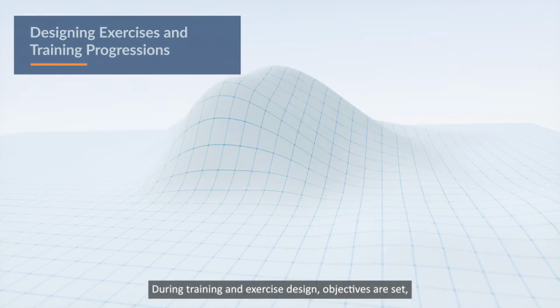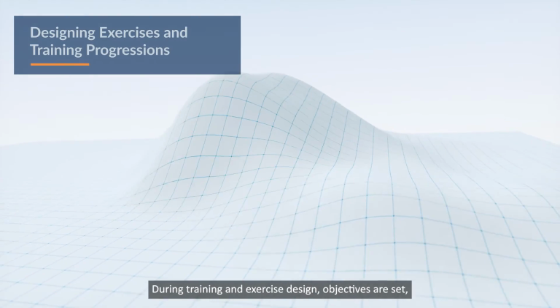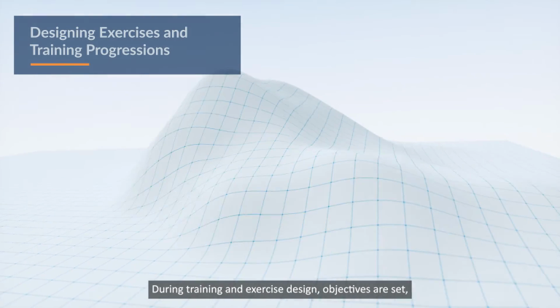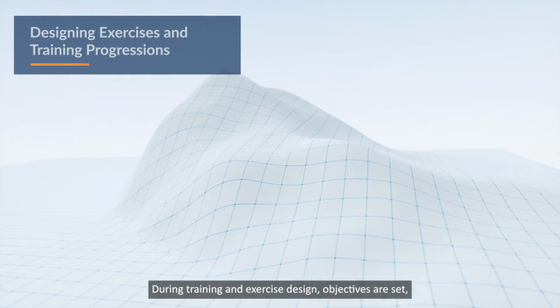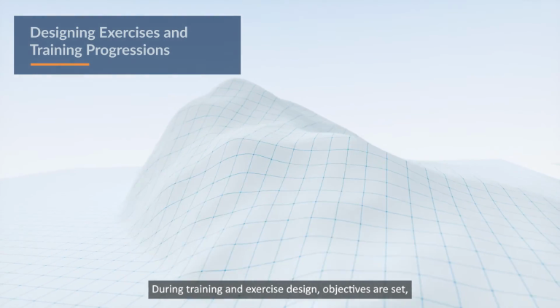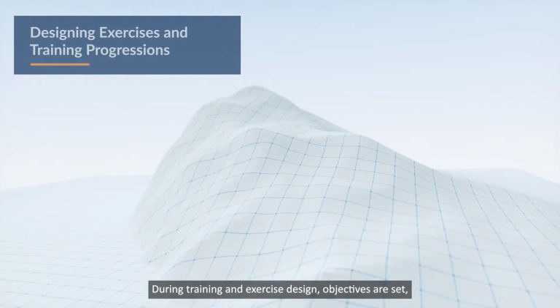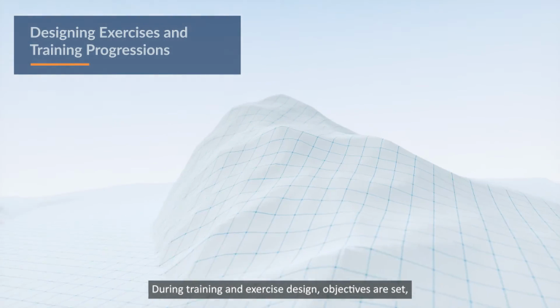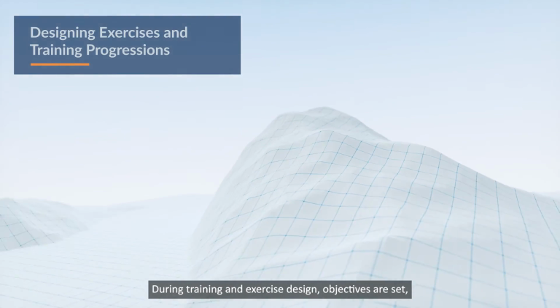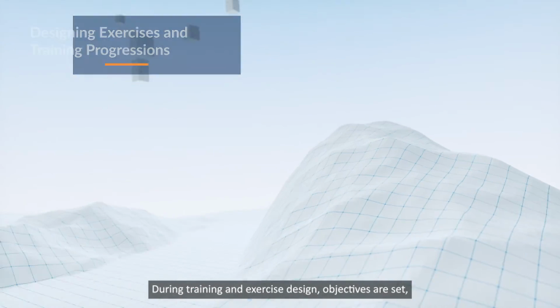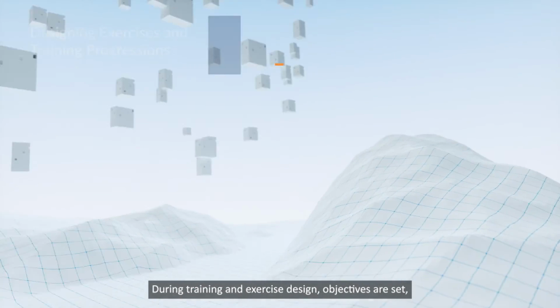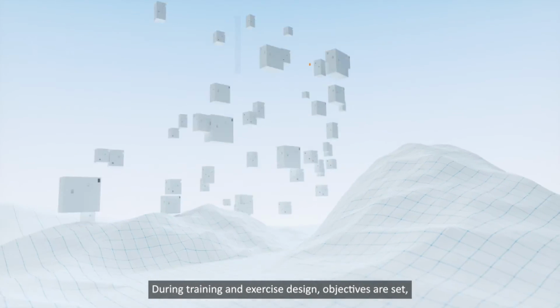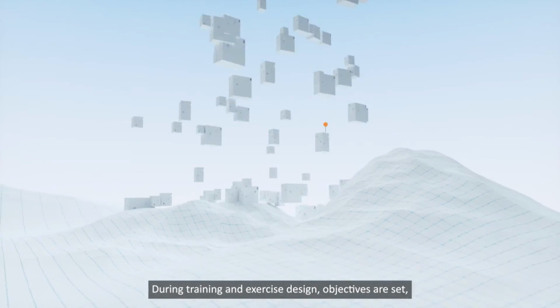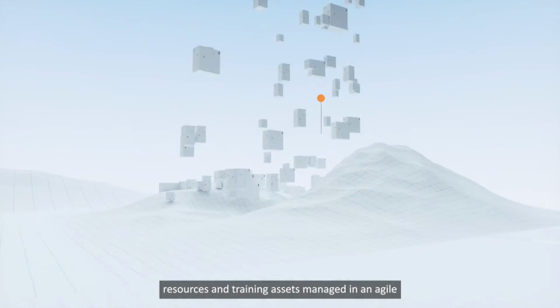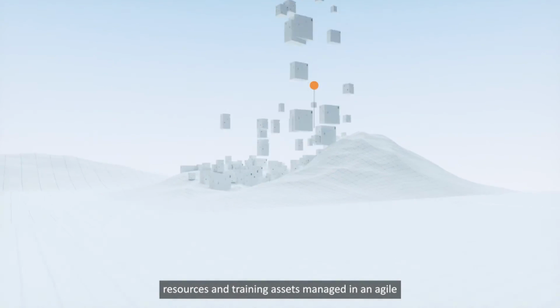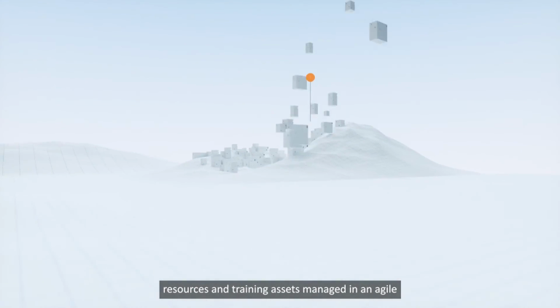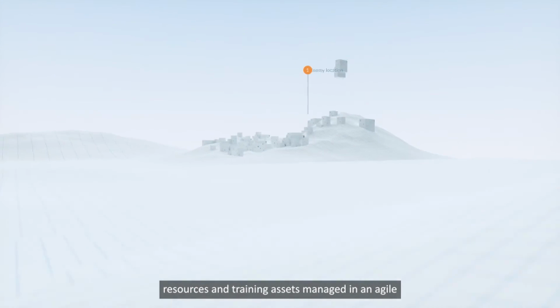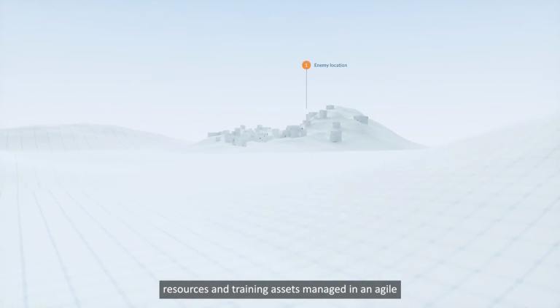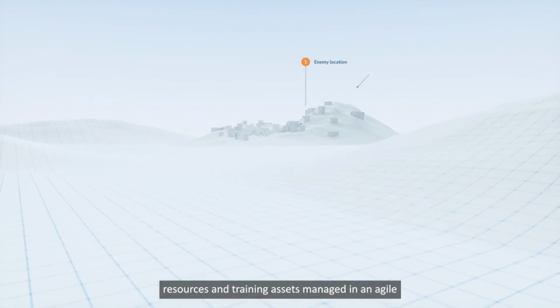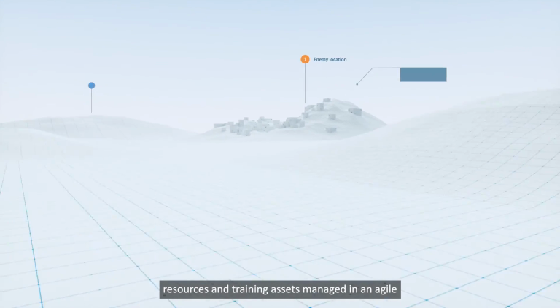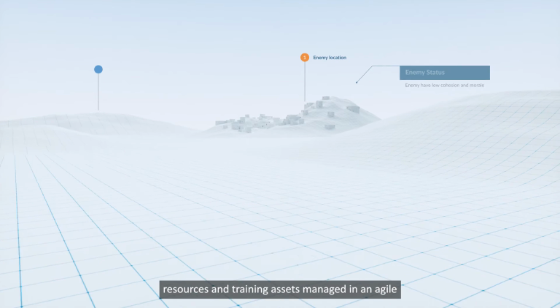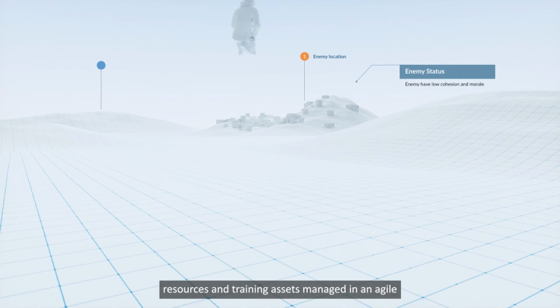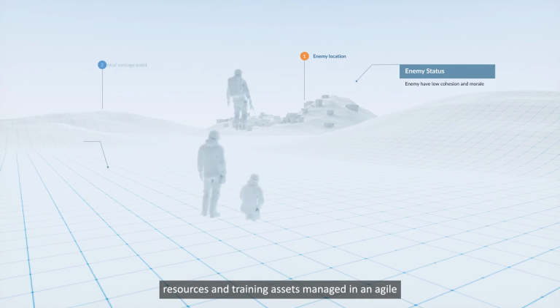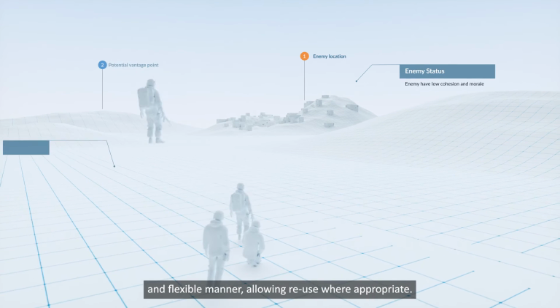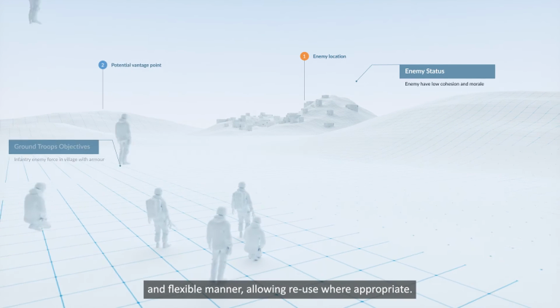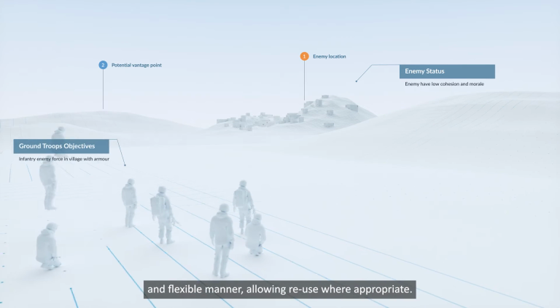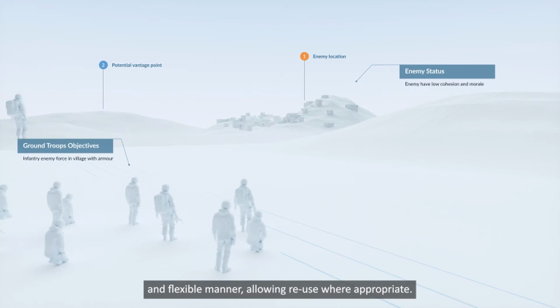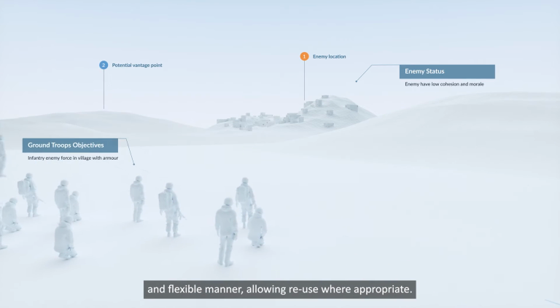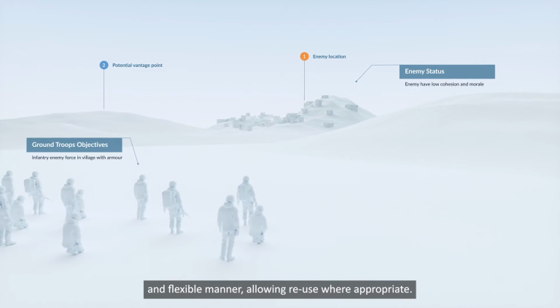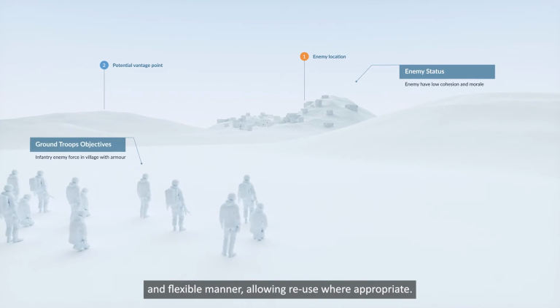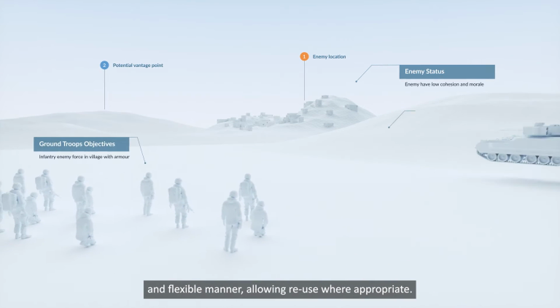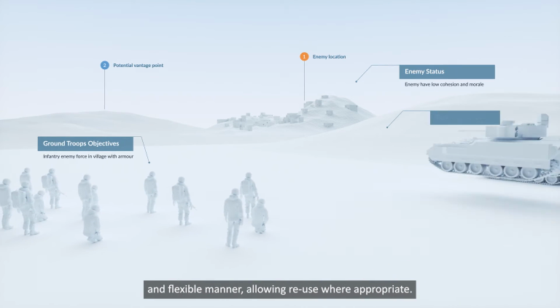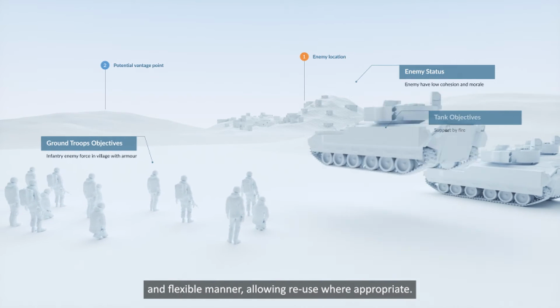During training and exercise design, objectives are set and resources and training assets managed in an agile and flexible manner, allowing reuse where appropriate.